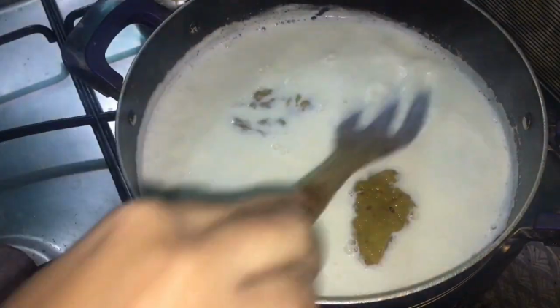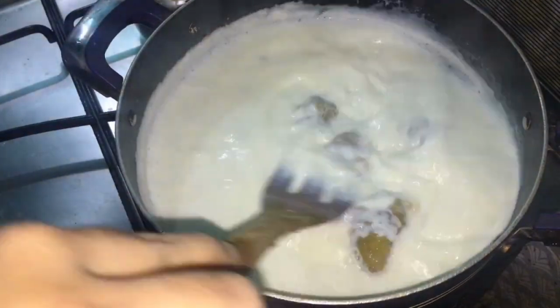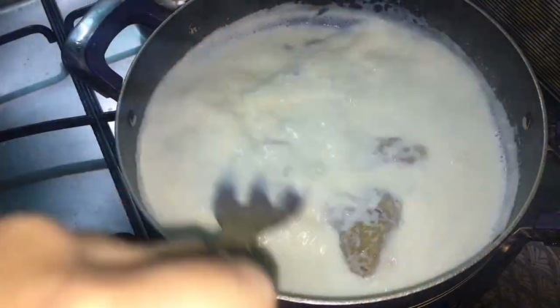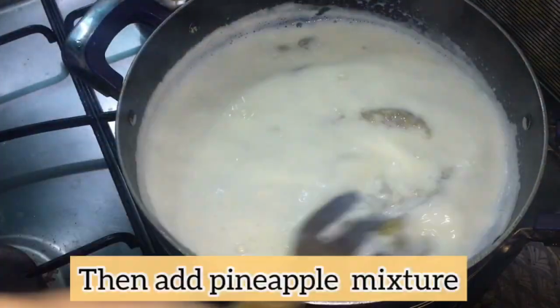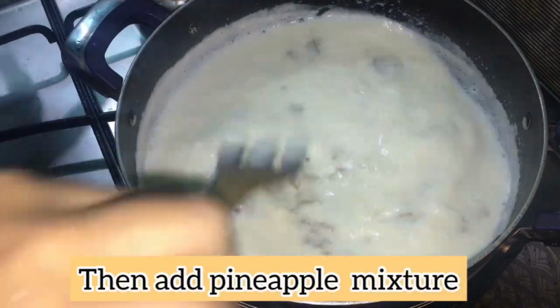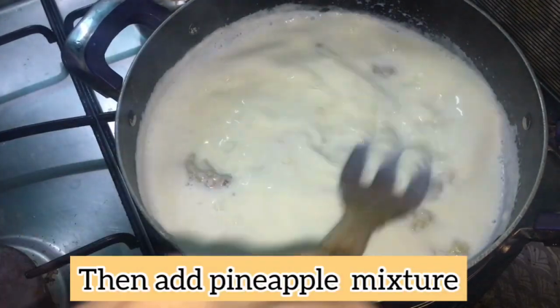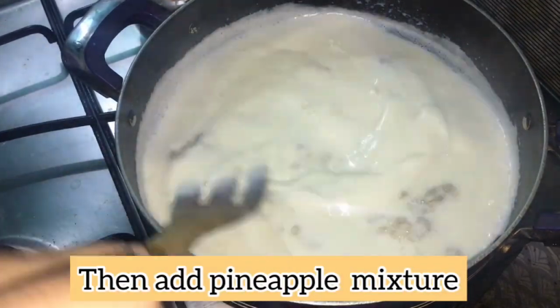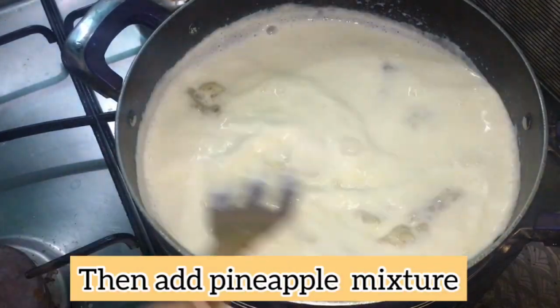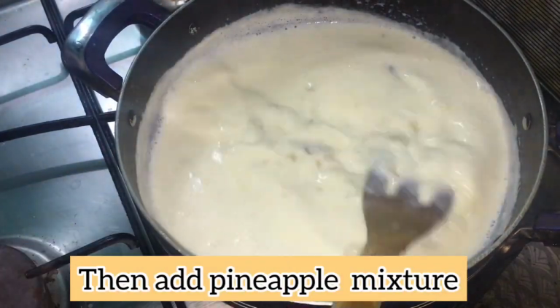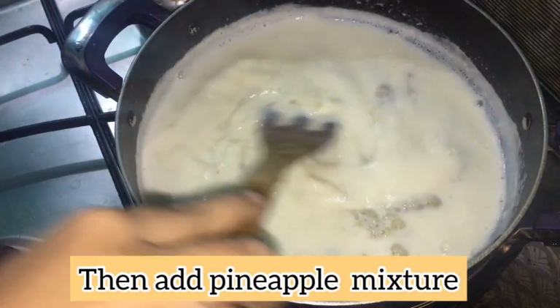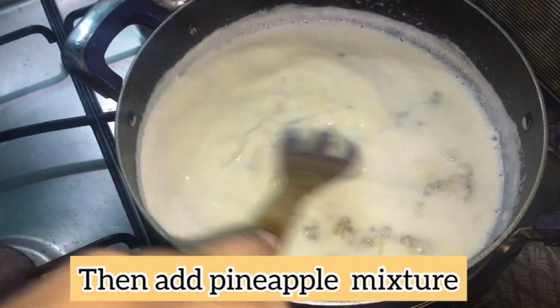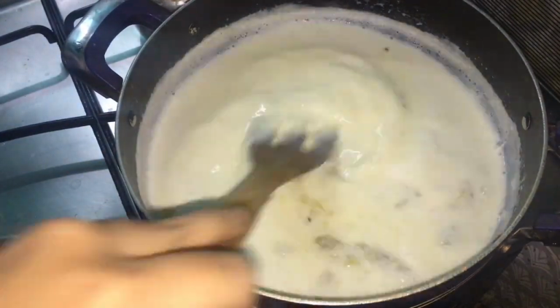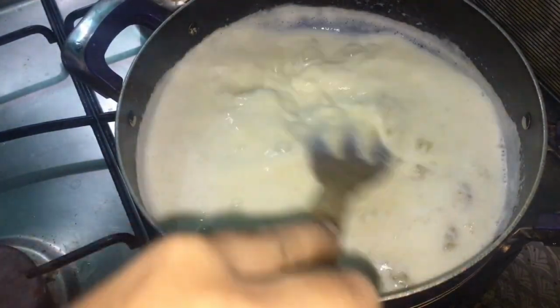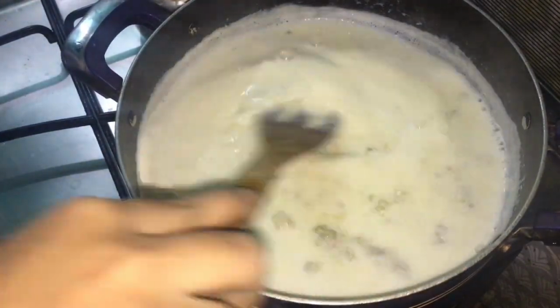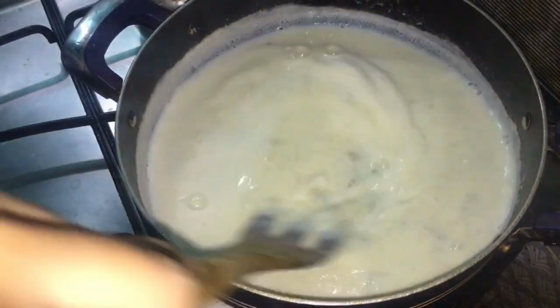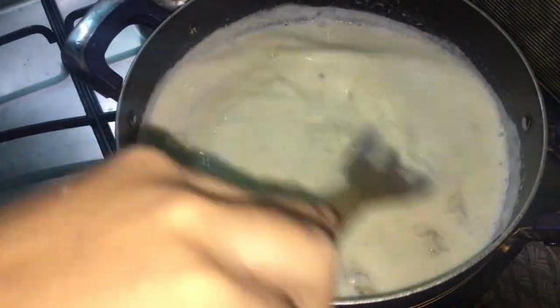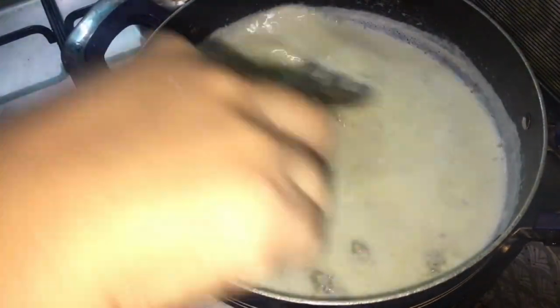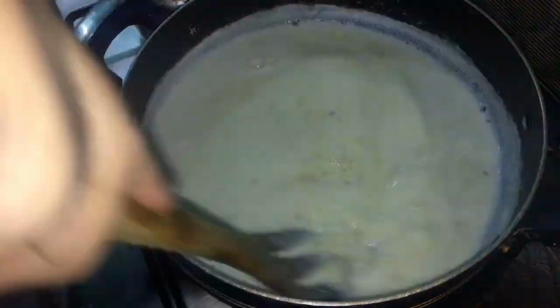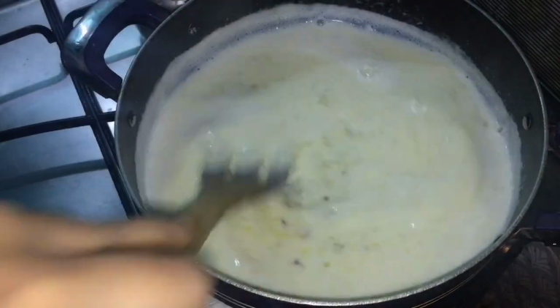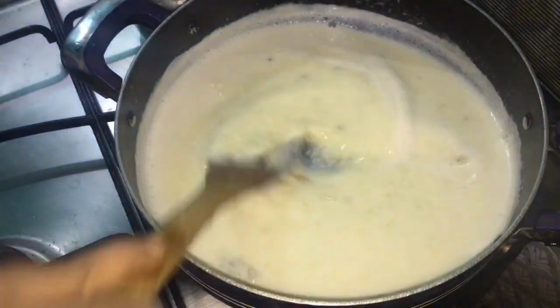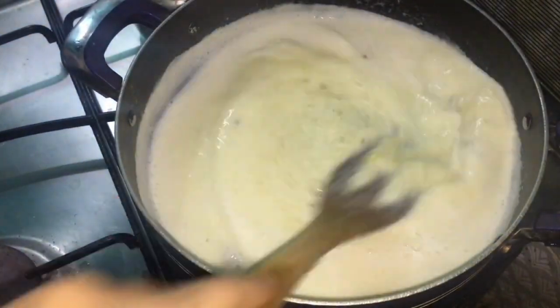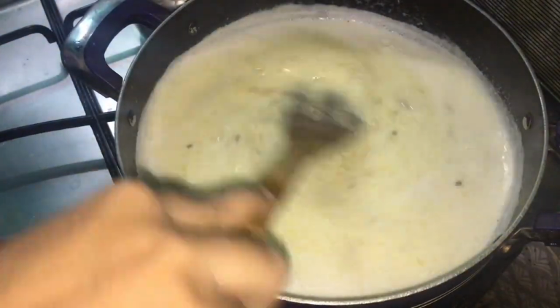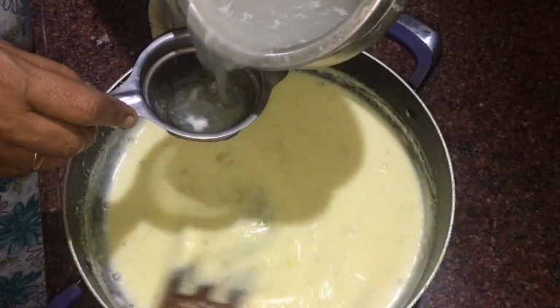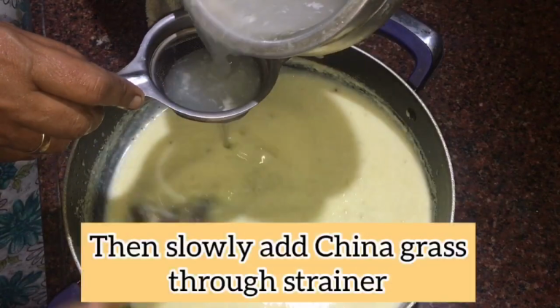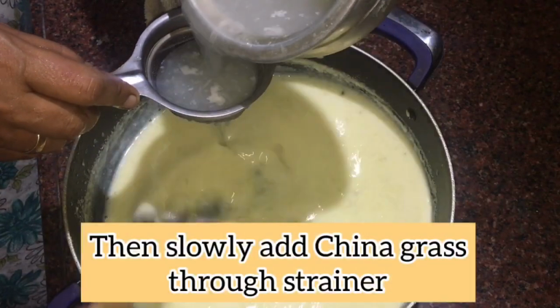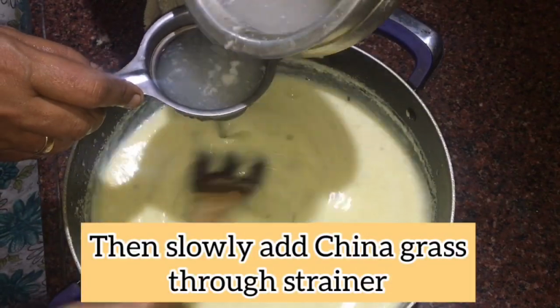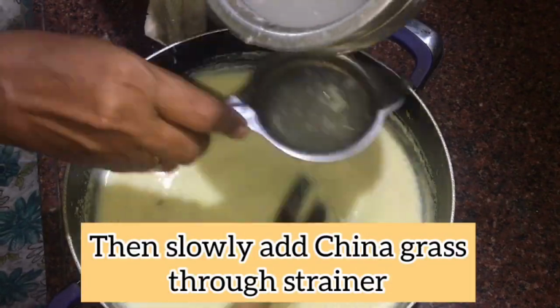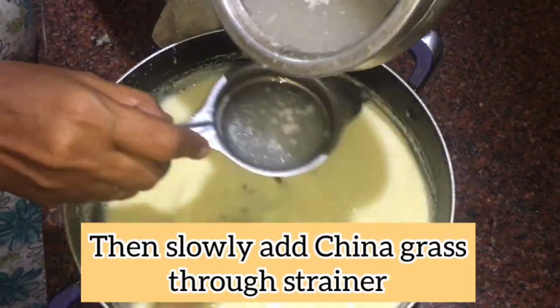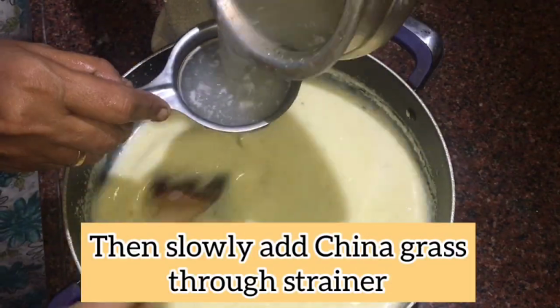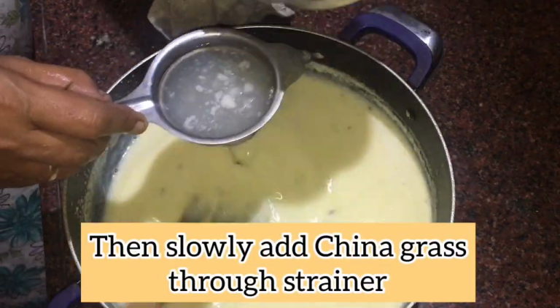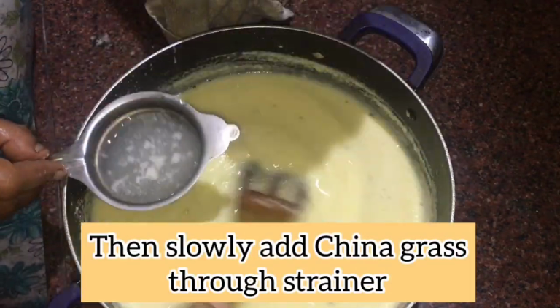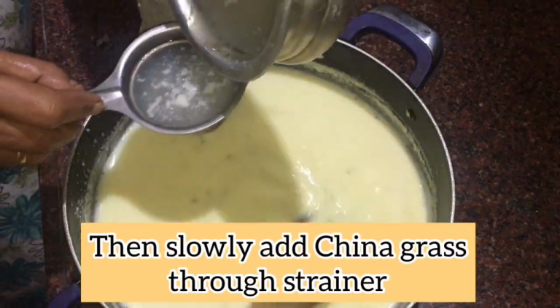We will add pineapple. We will use a low flame. We have to use china grass.